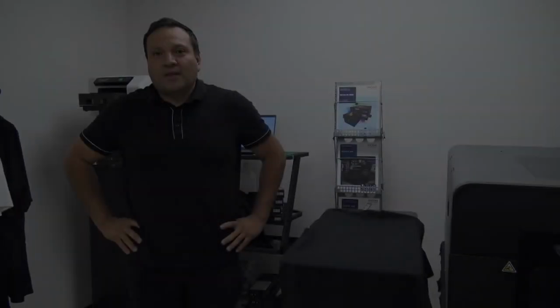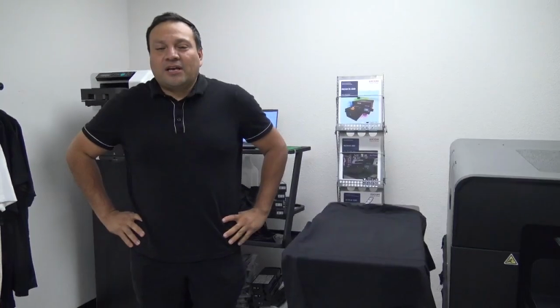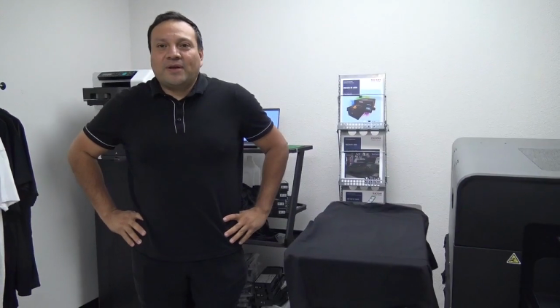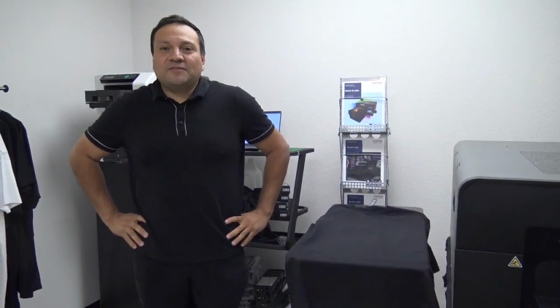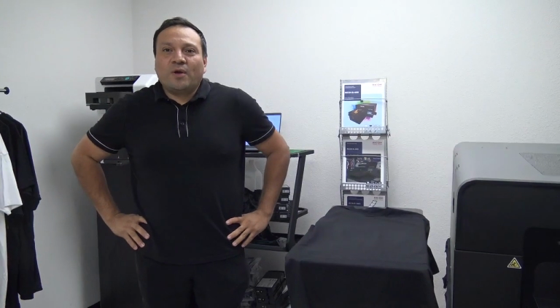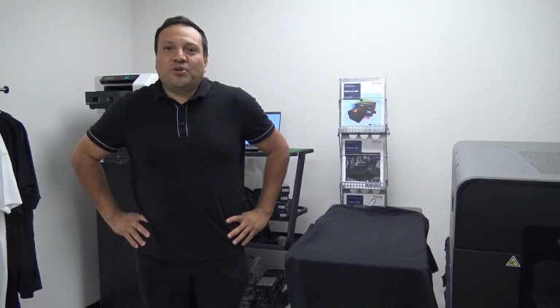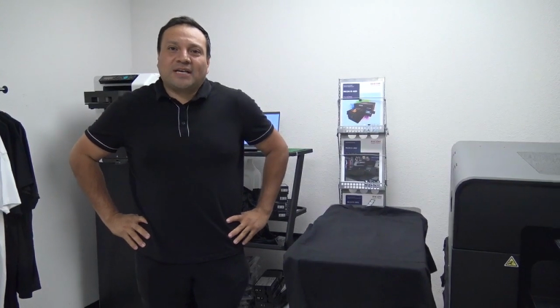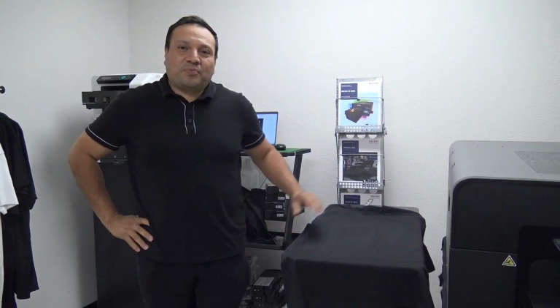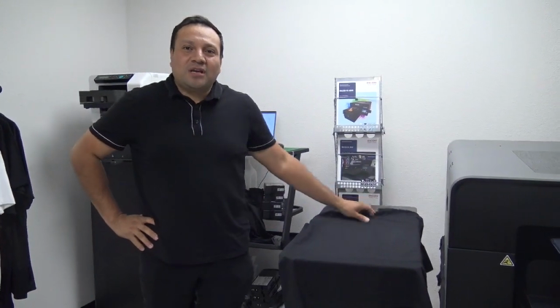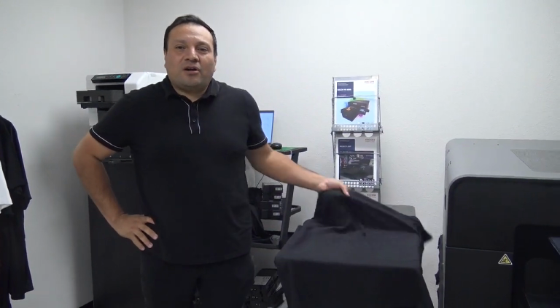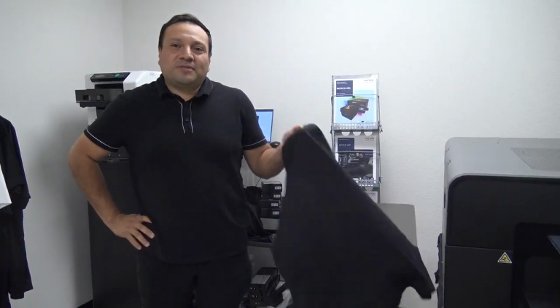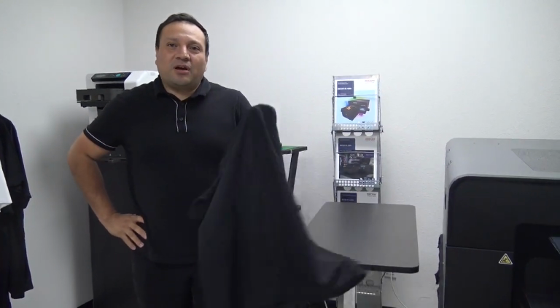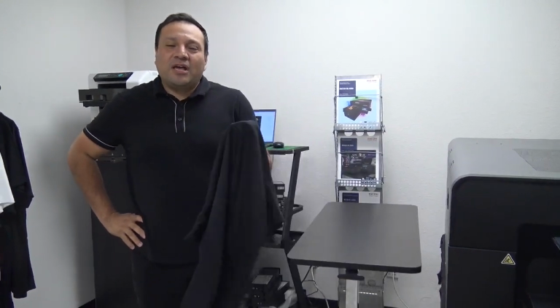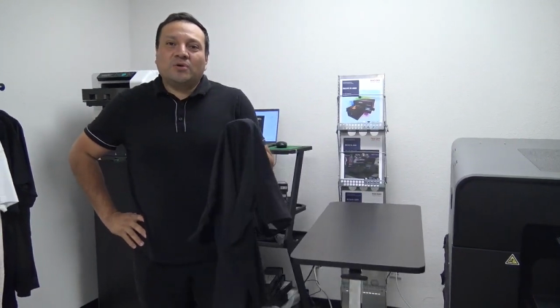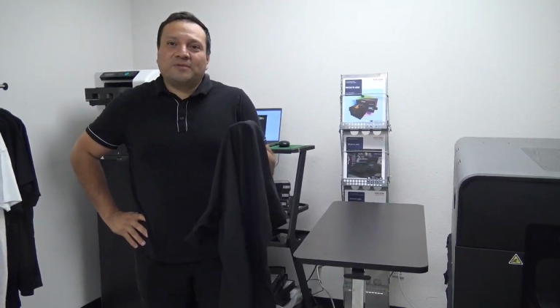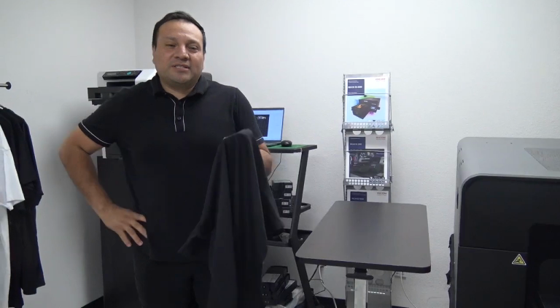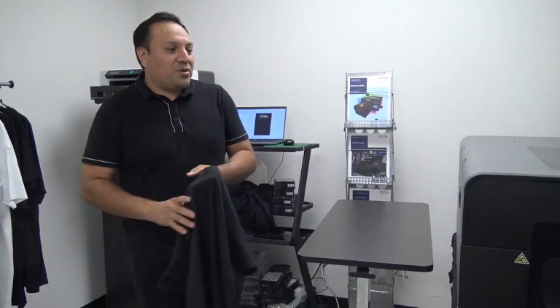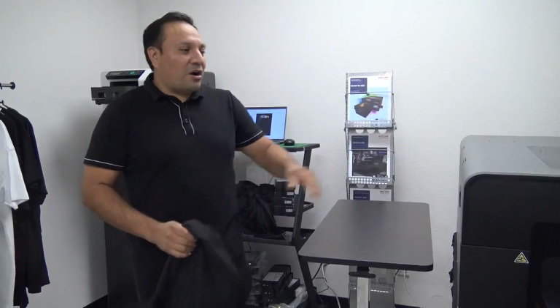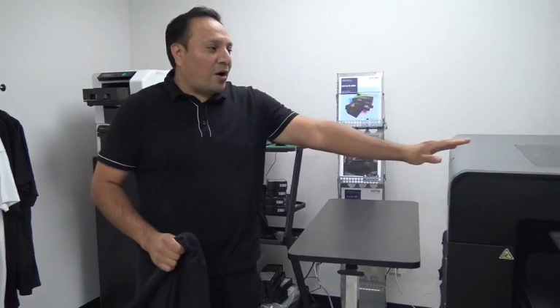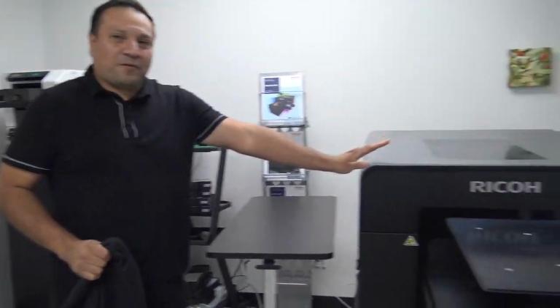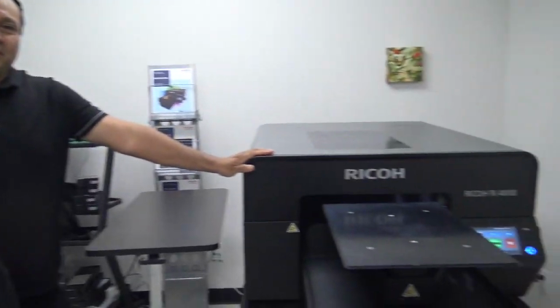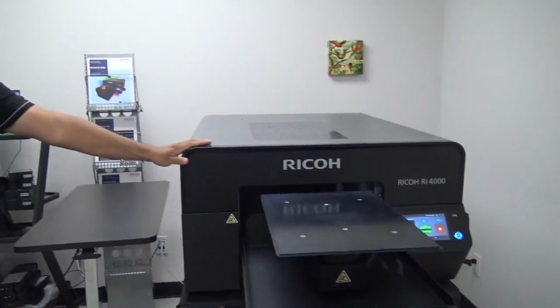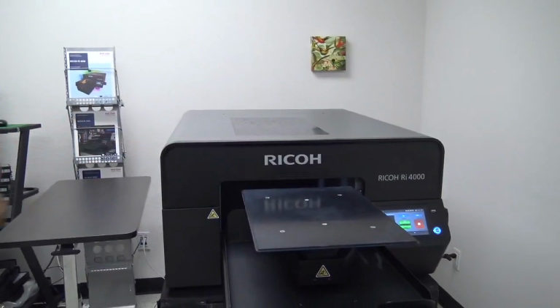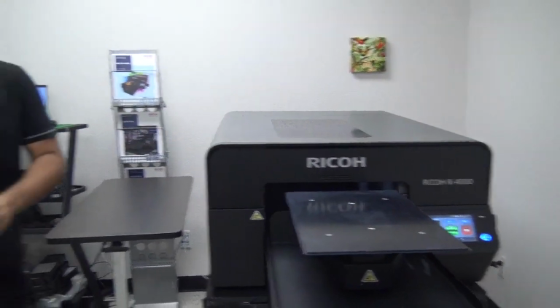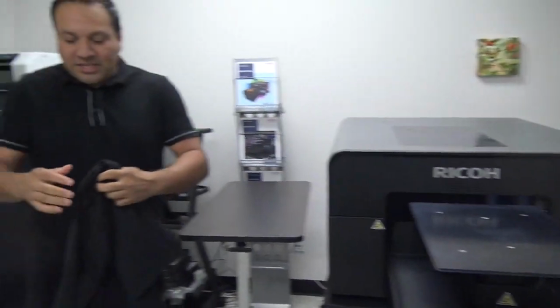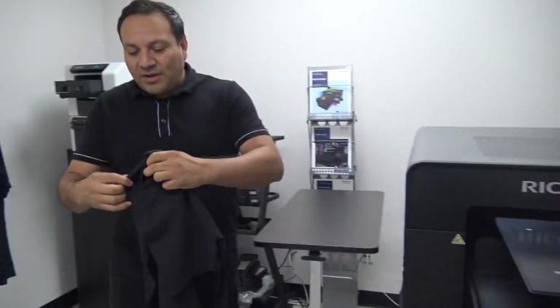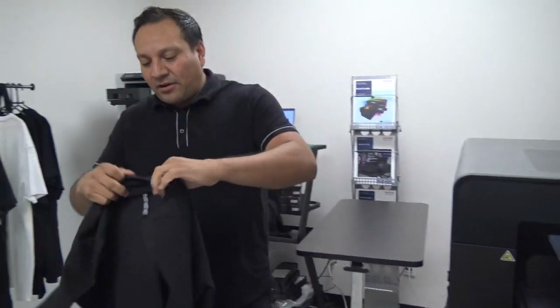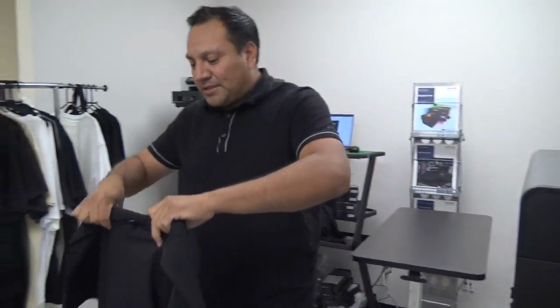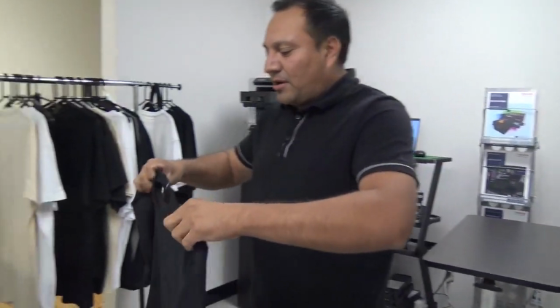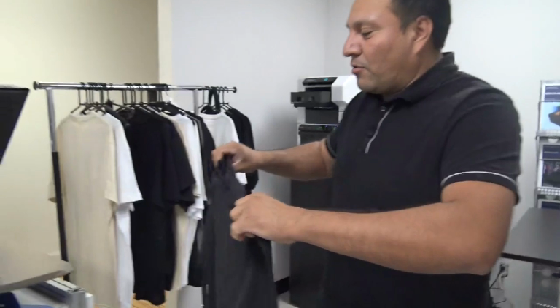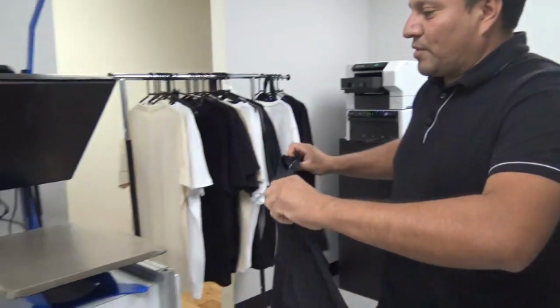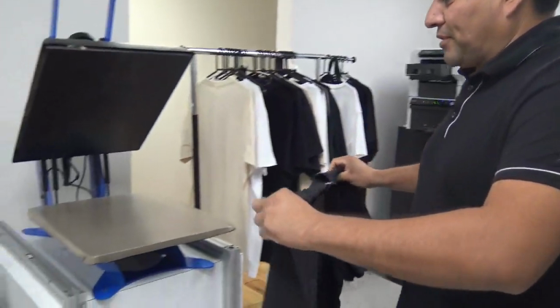Hello everybody. In this video we're going to show you how to print on 100% cotton and also mix blends using our RI-4000. First step is we're going to get our garments and bring them over to a heat press.